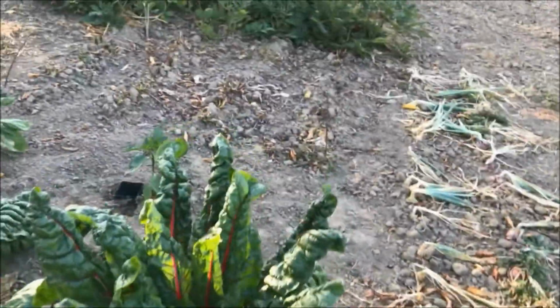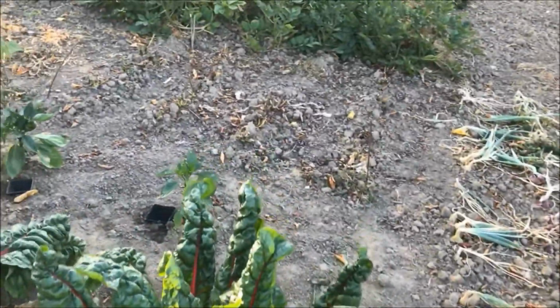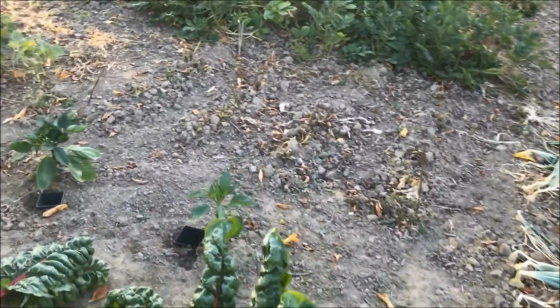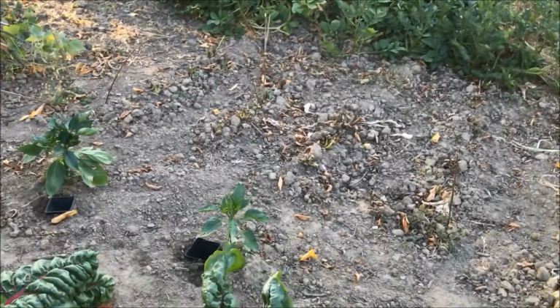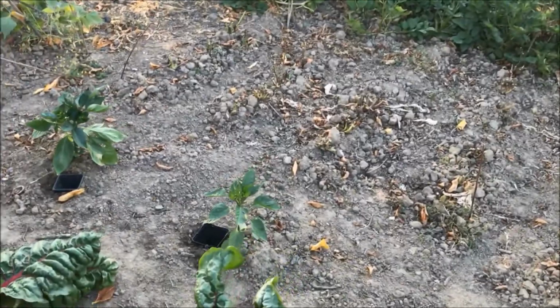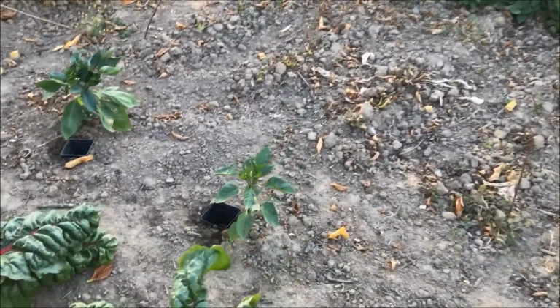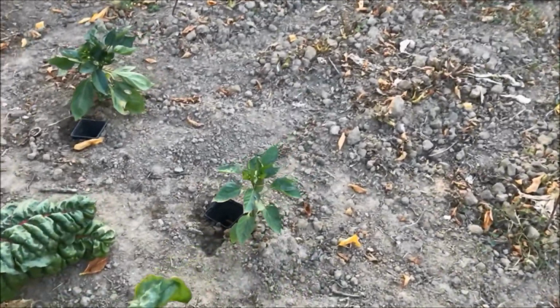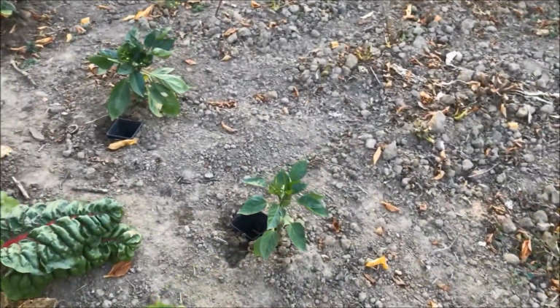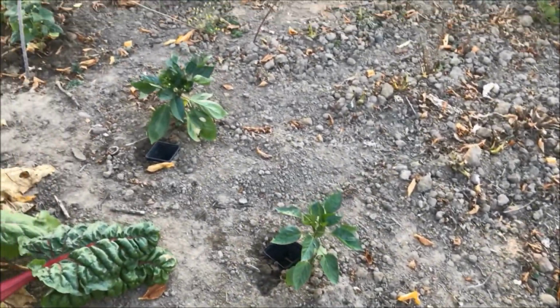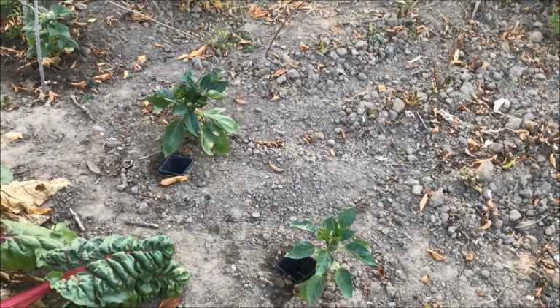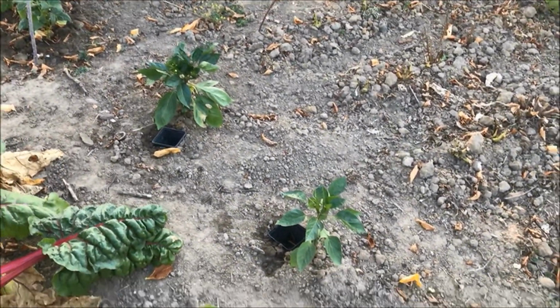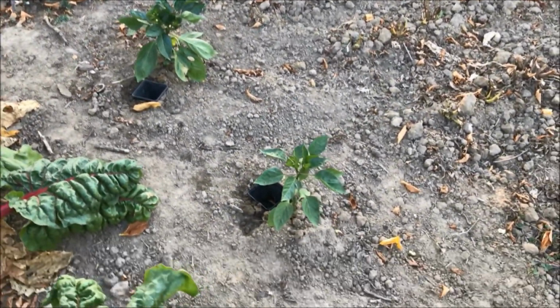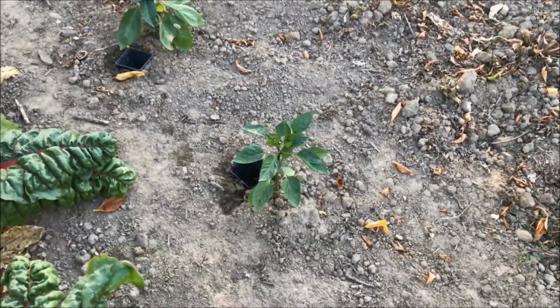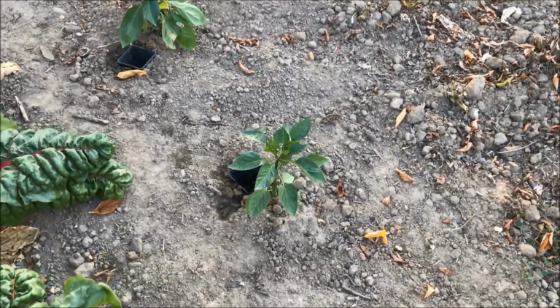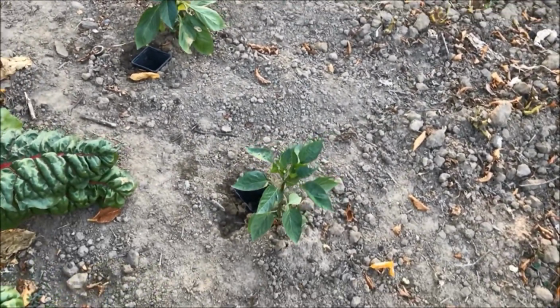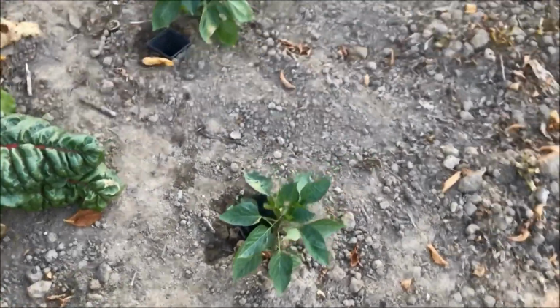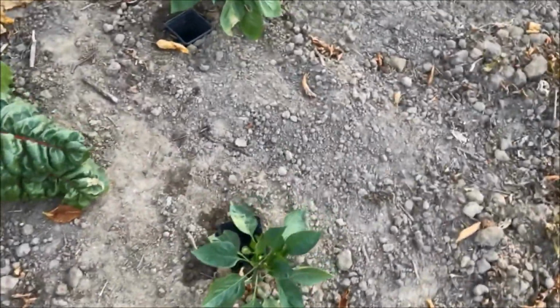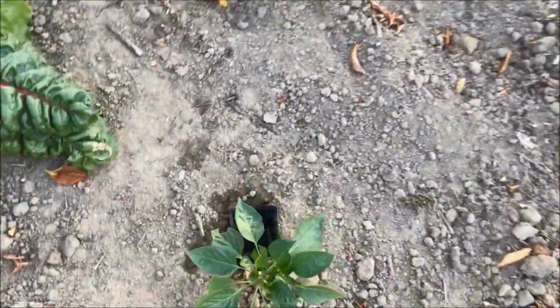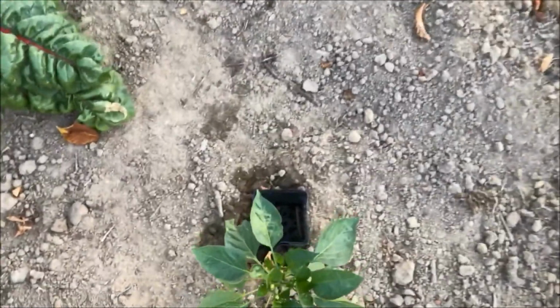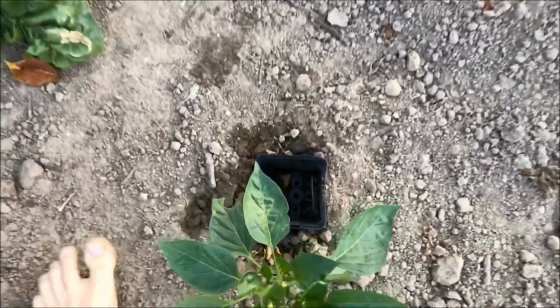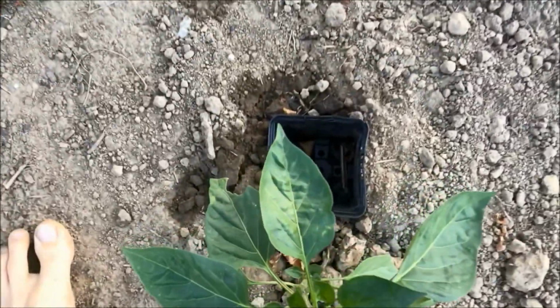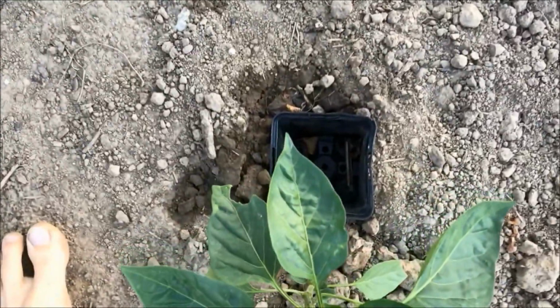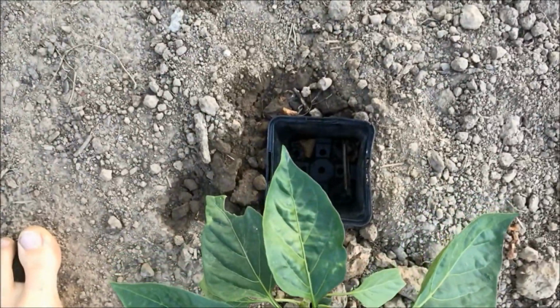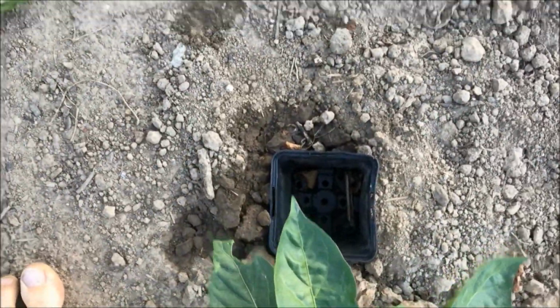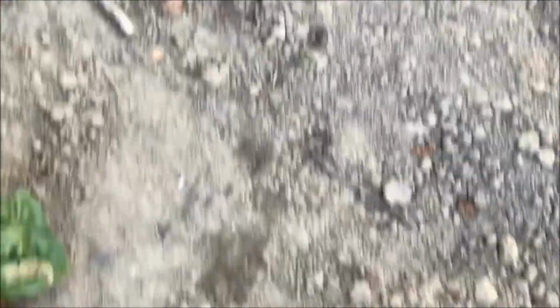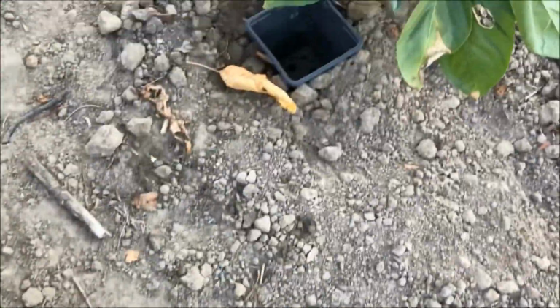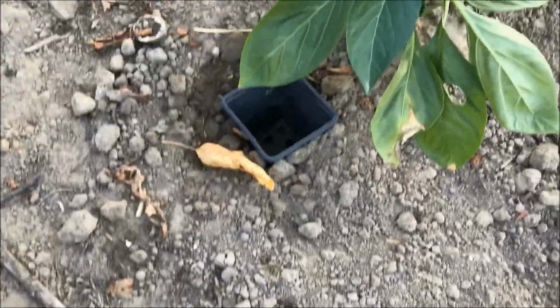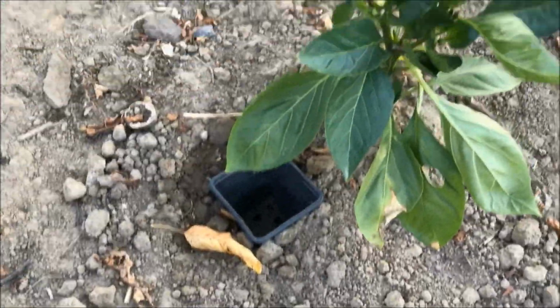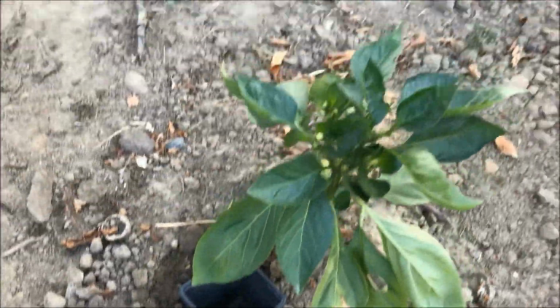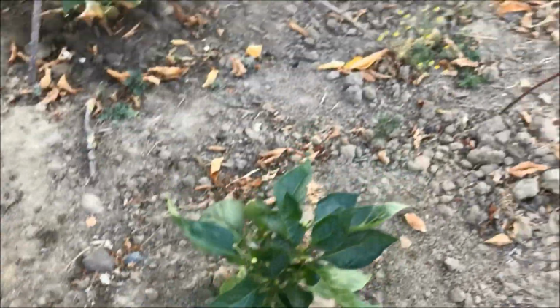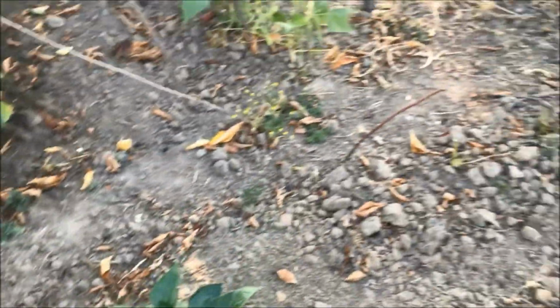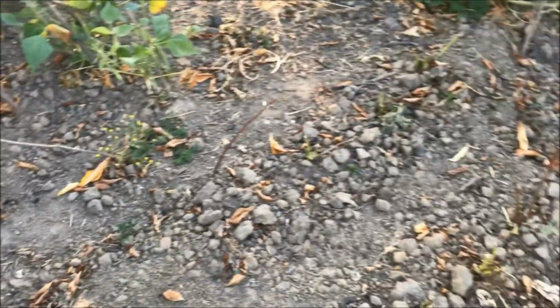Here we have our two yellow pepper plants that also need water. I give water in these black cups so that the water goes directly to the roots and doesn't get wasted.